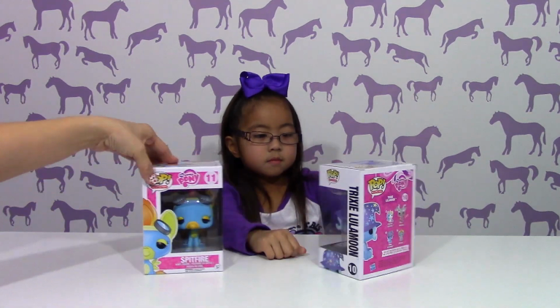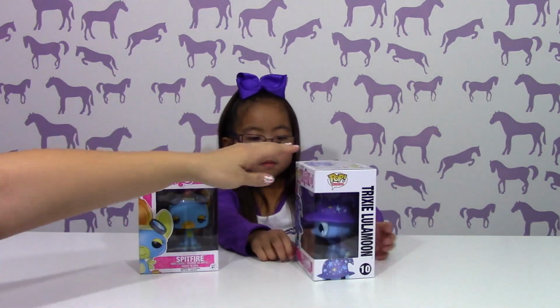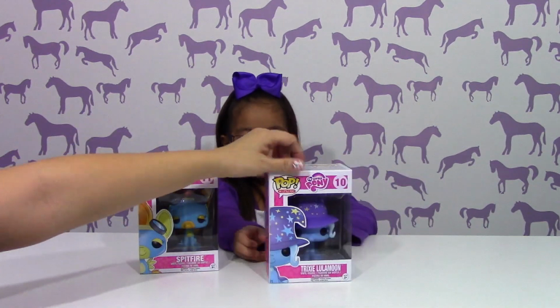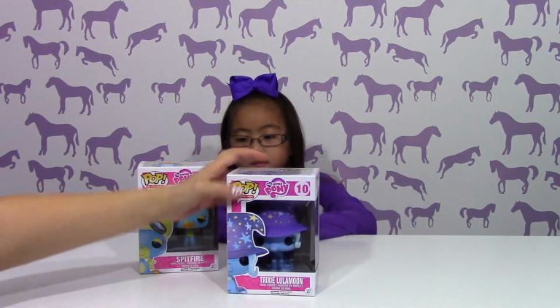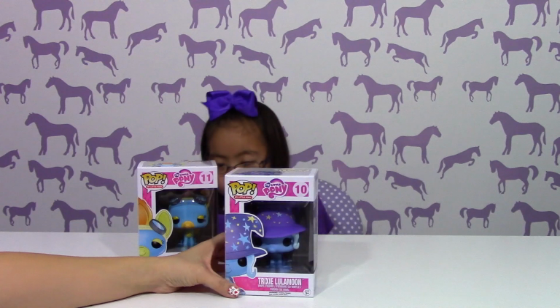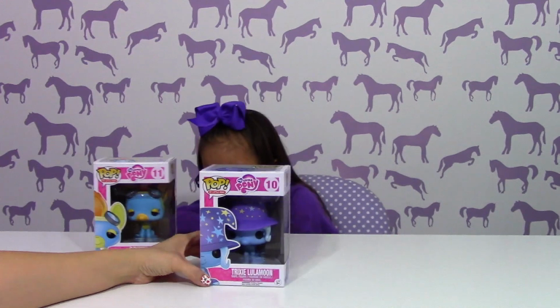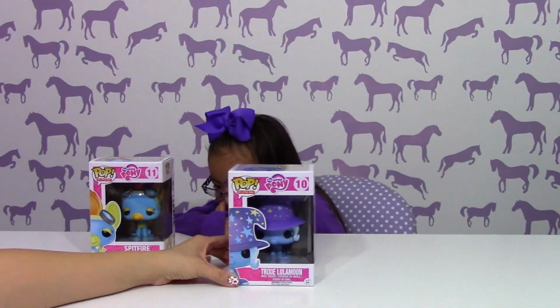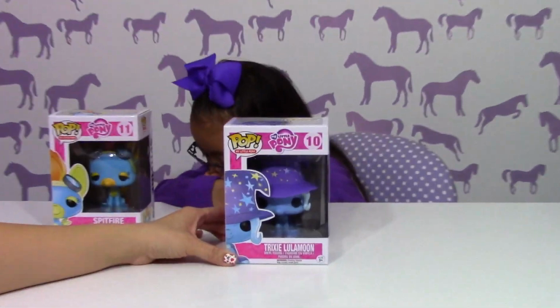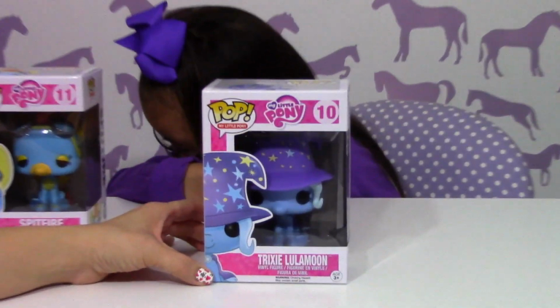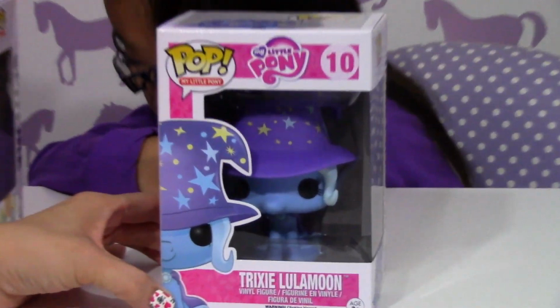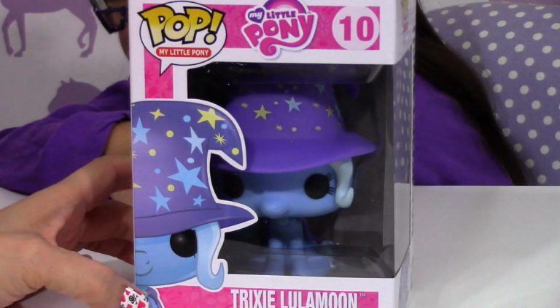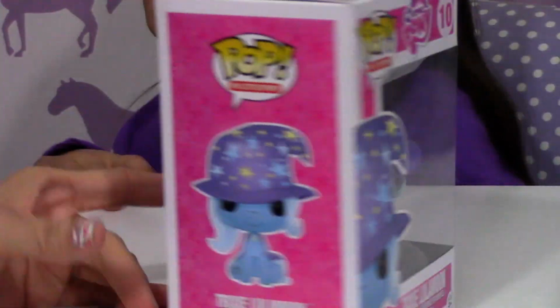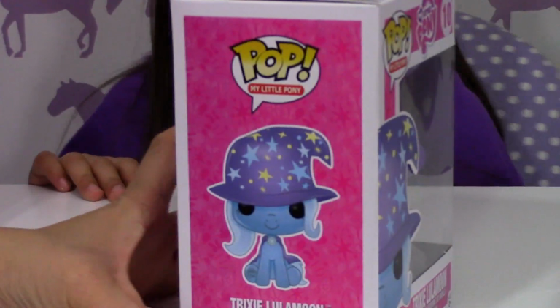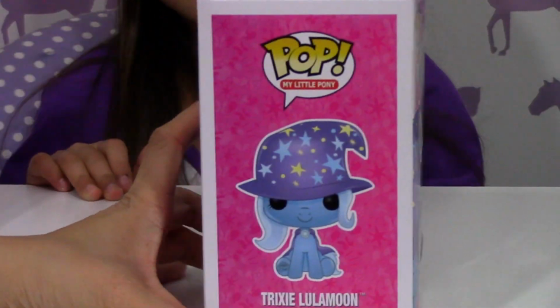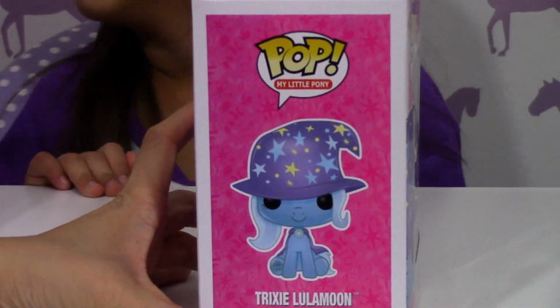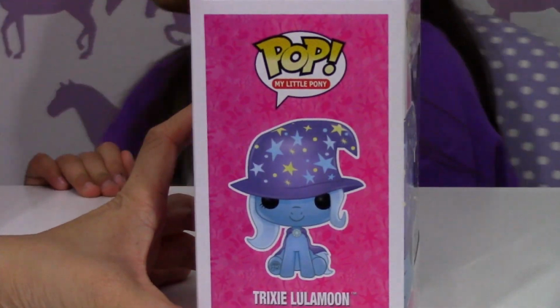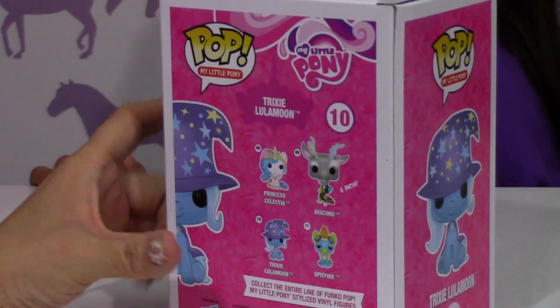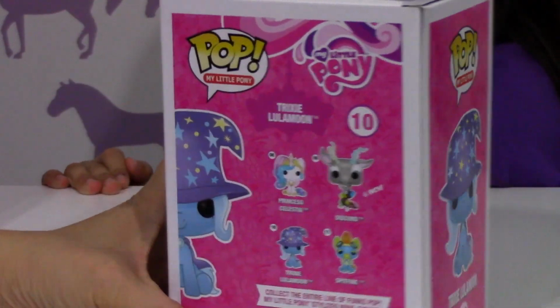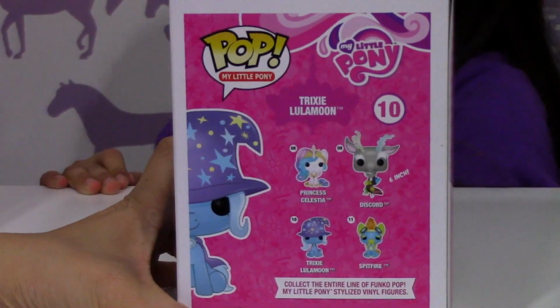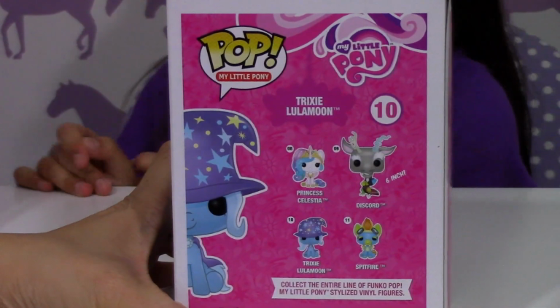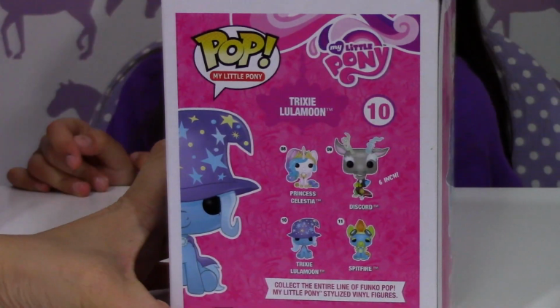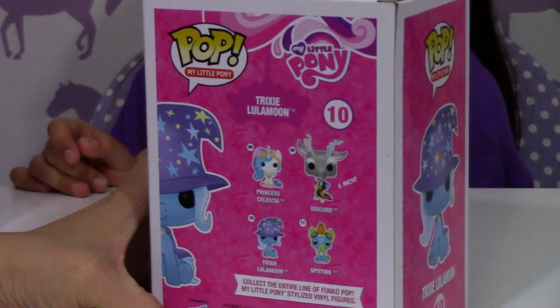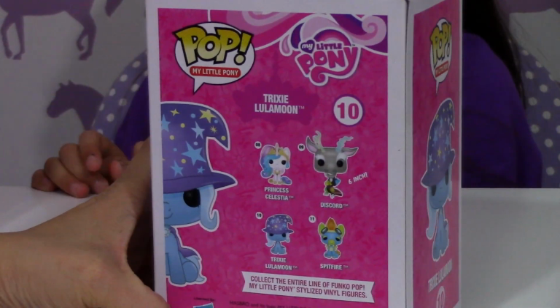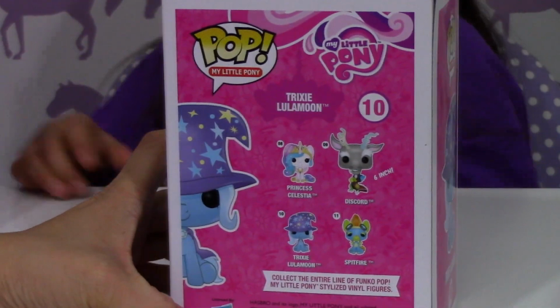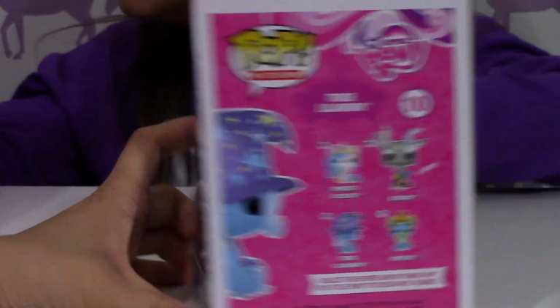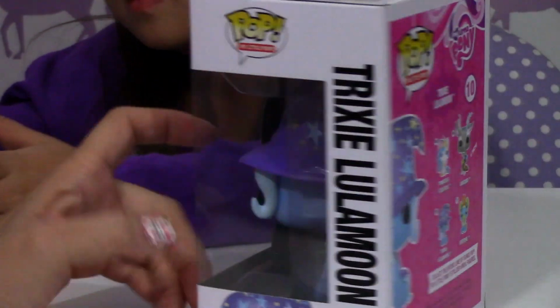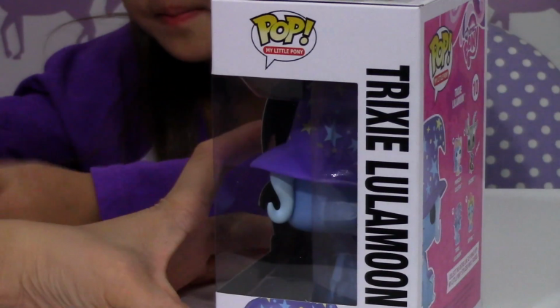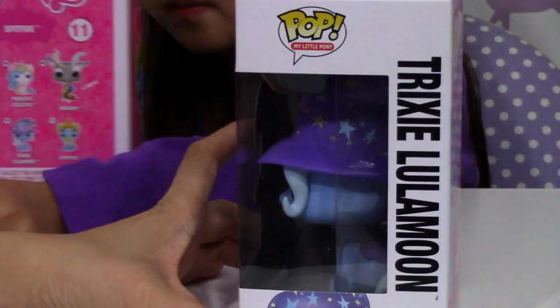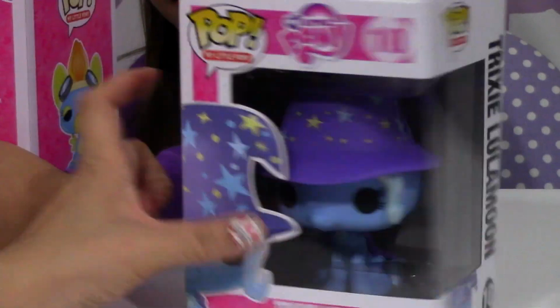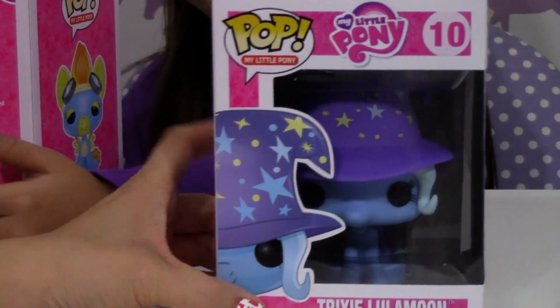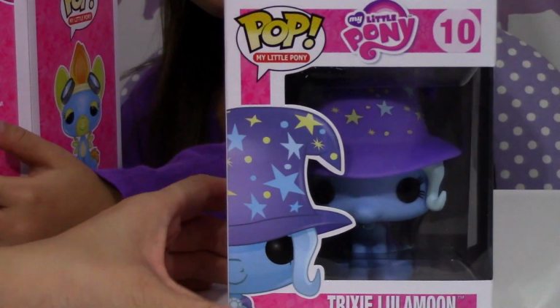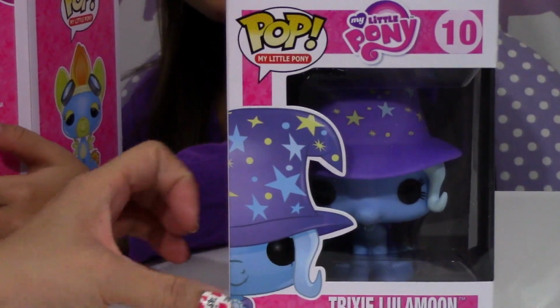Here's Trixie's box. This is what it looks like in the front. The side has a picture of her. Once again on the back, it's pretty much the same as the other back. There's a side view.